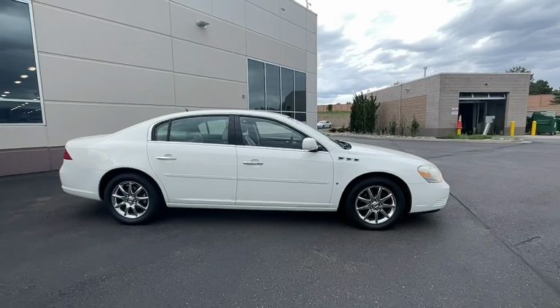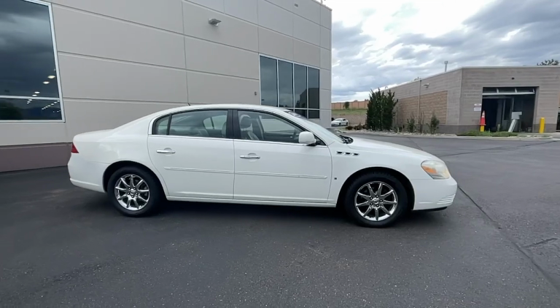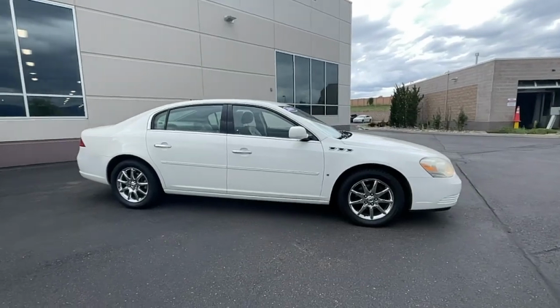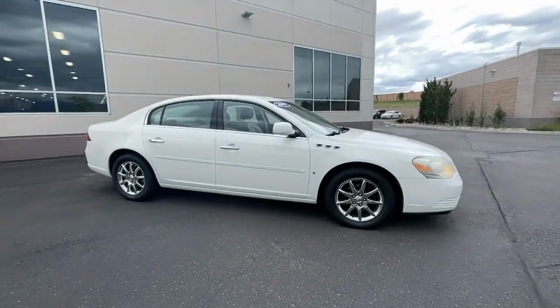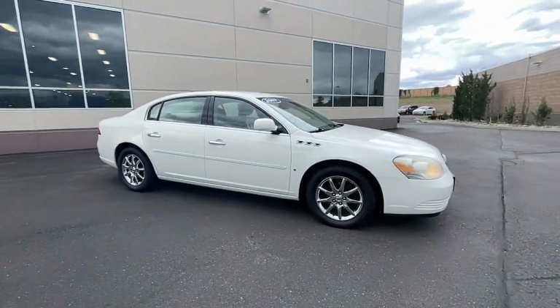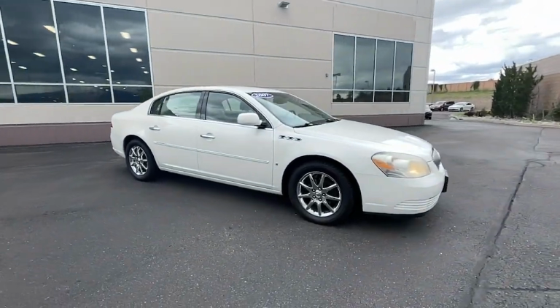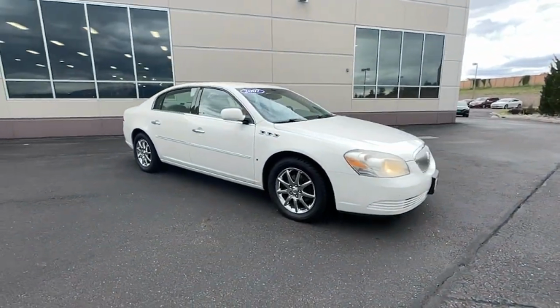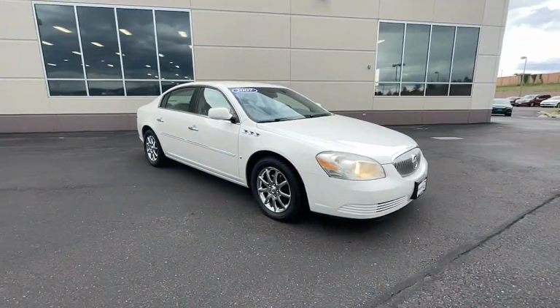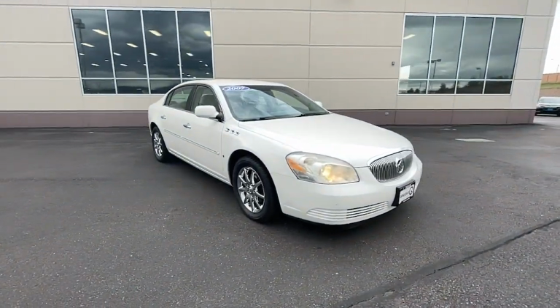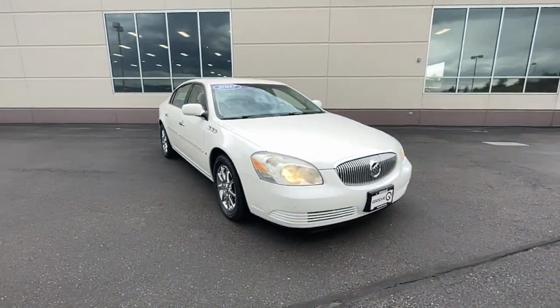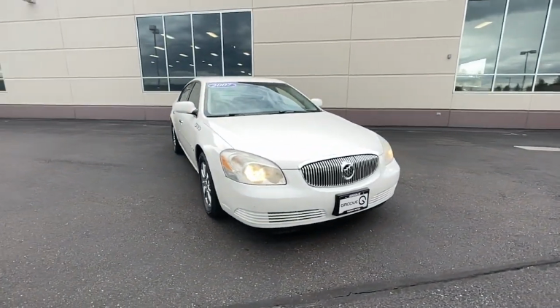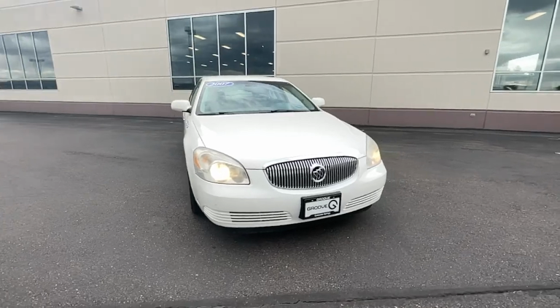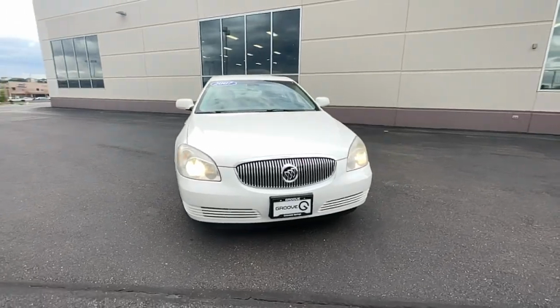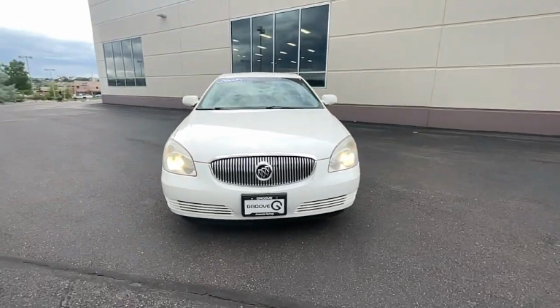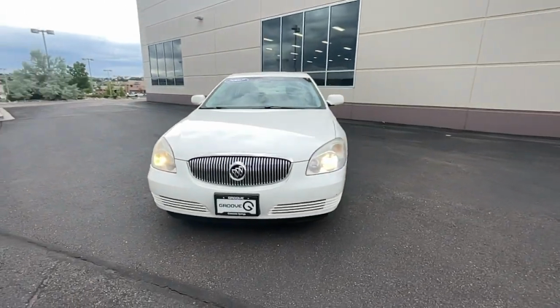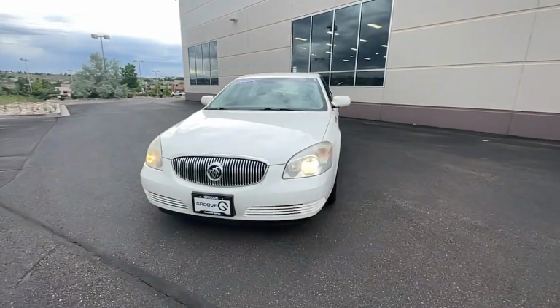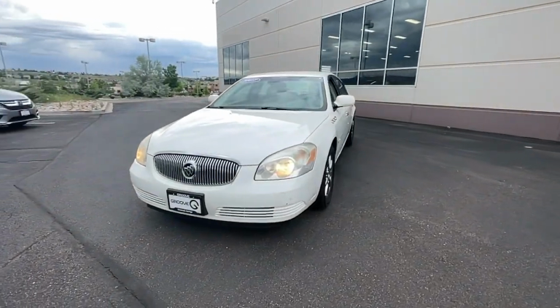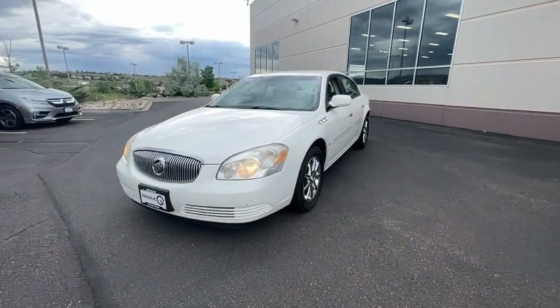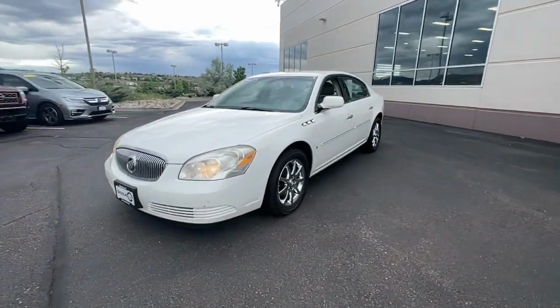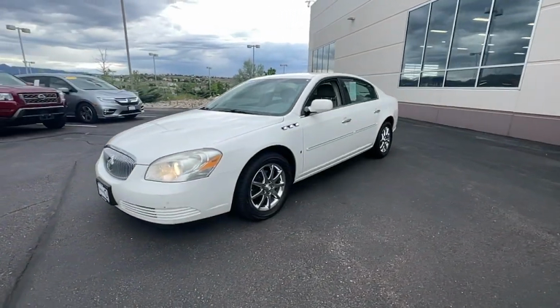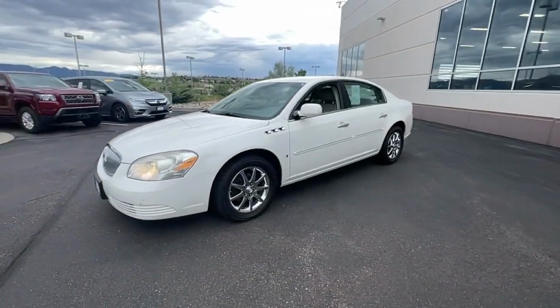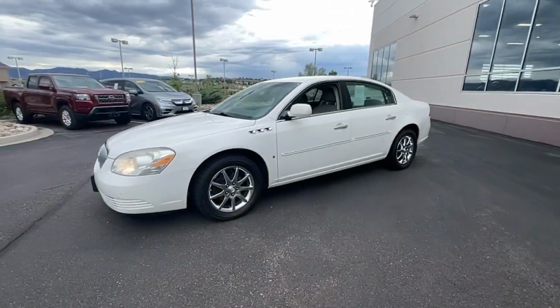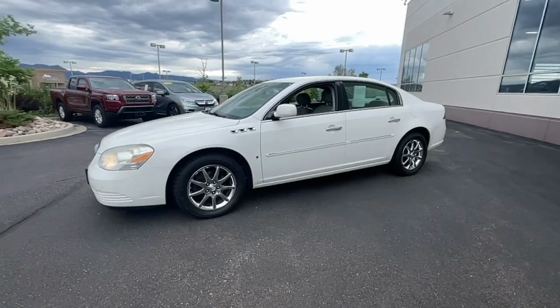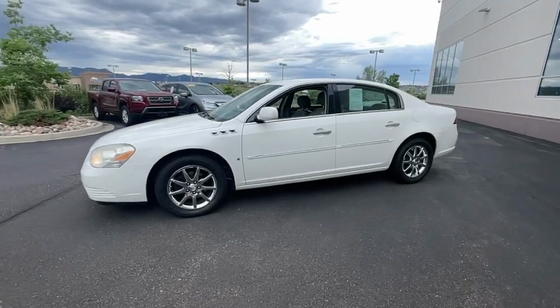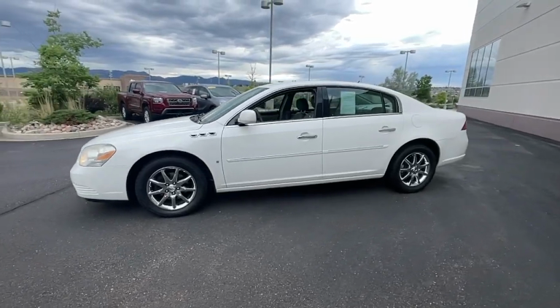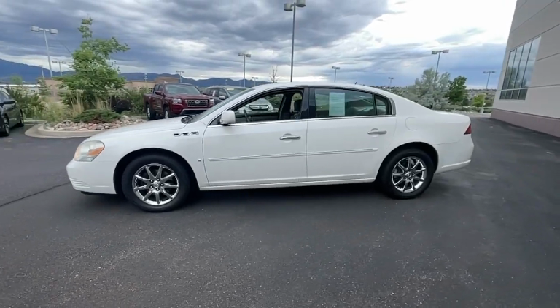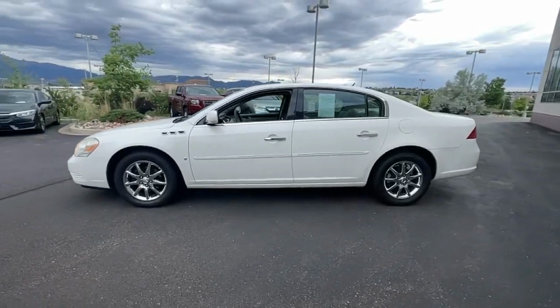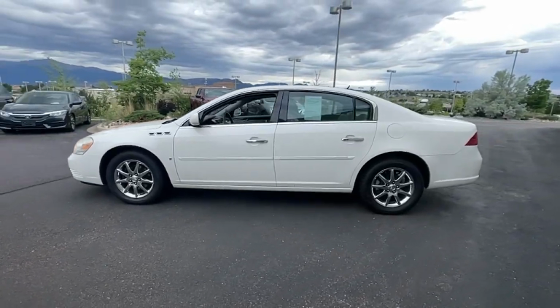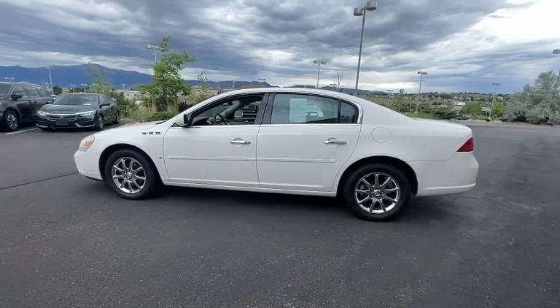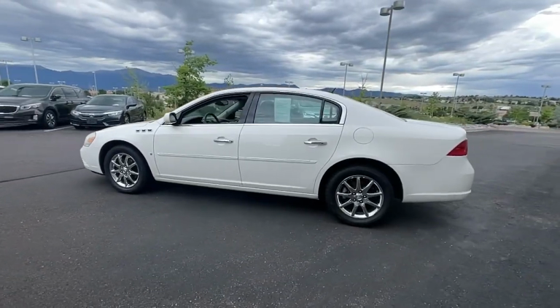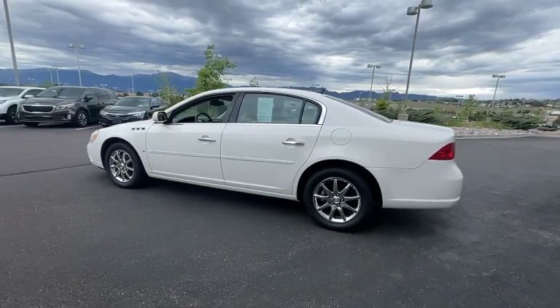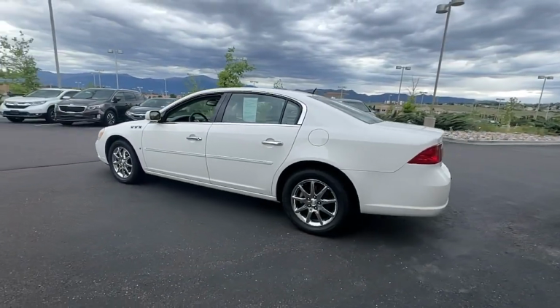You just found the 2007 Buick Lucerne. With less than 70,000 miles on the odometer, this vehicle stands out from the rest. Prepare to take your driving pleasure to new heights and enjoy the best of modern efficiency and style.